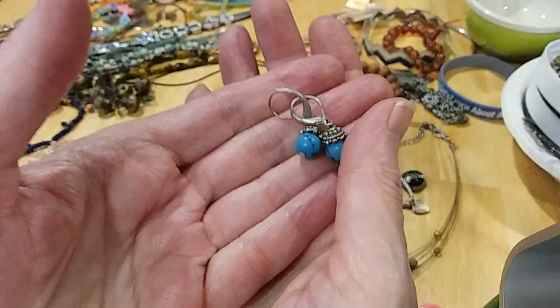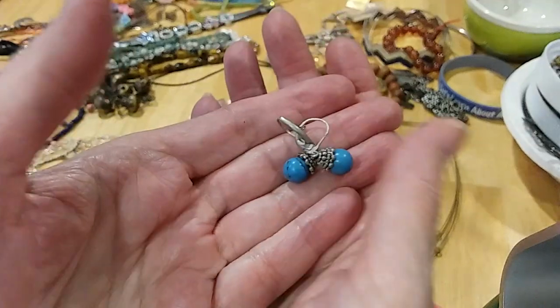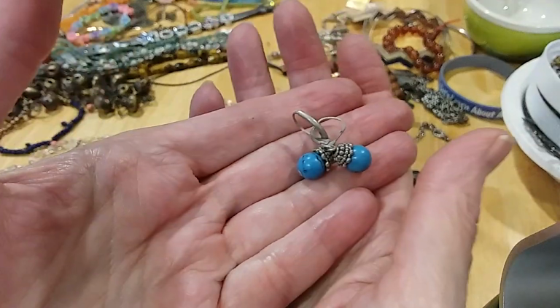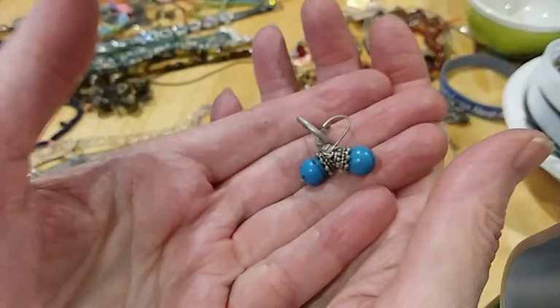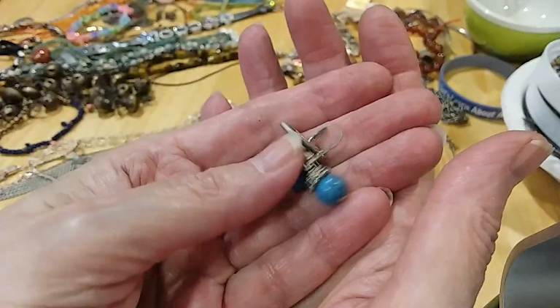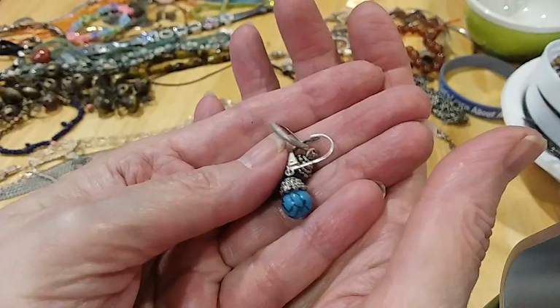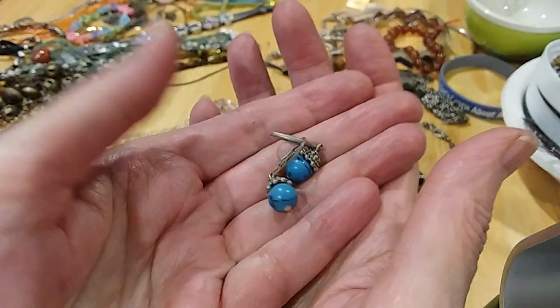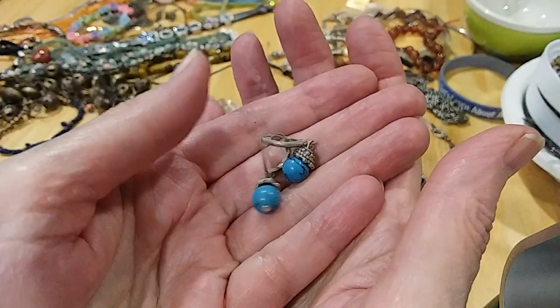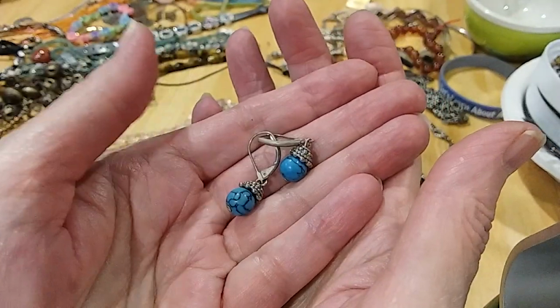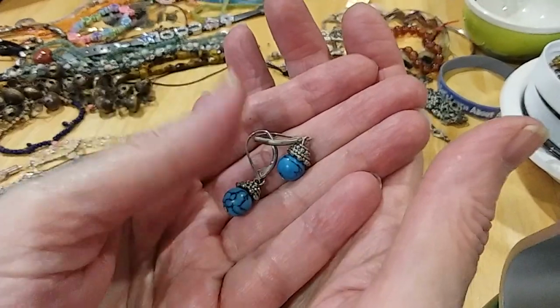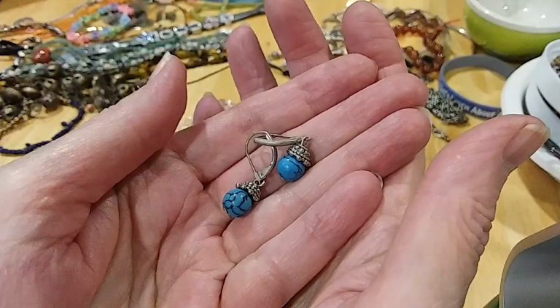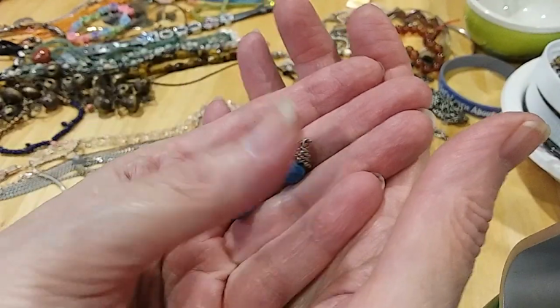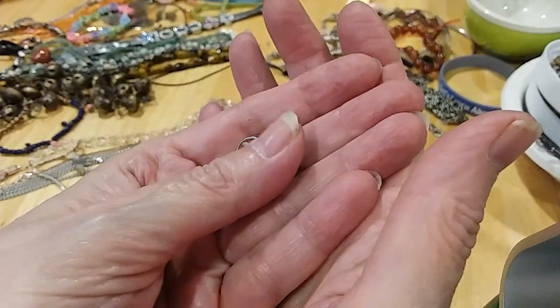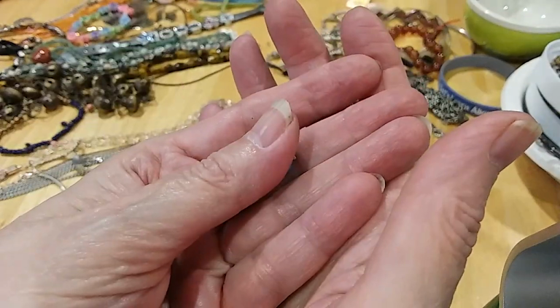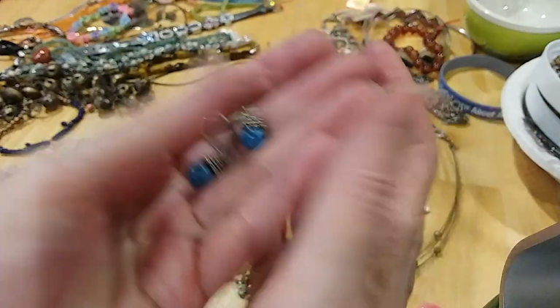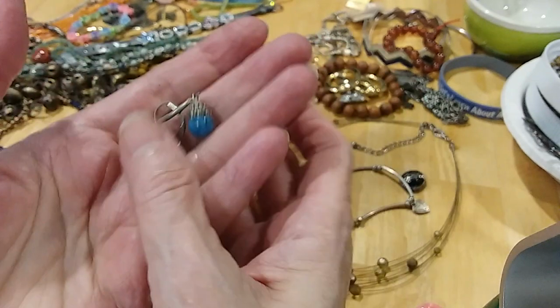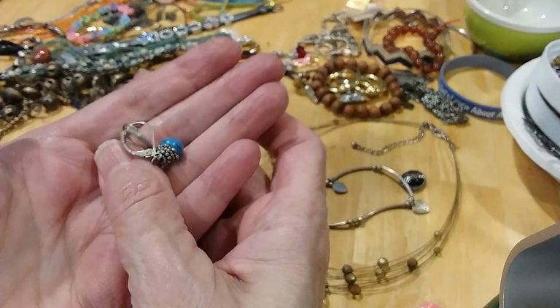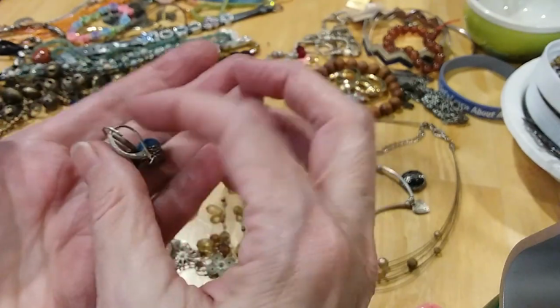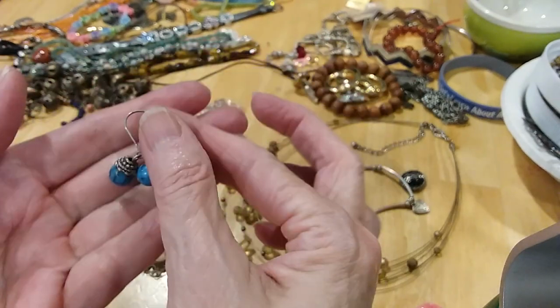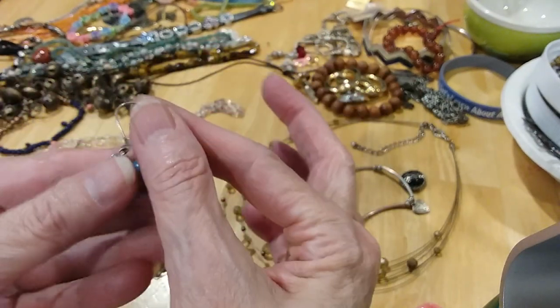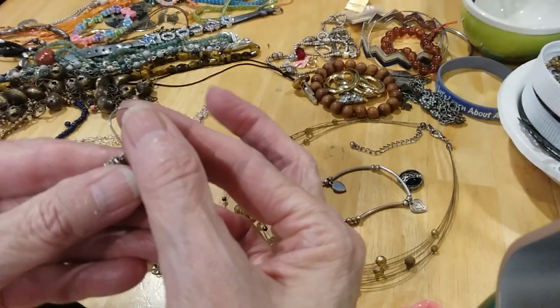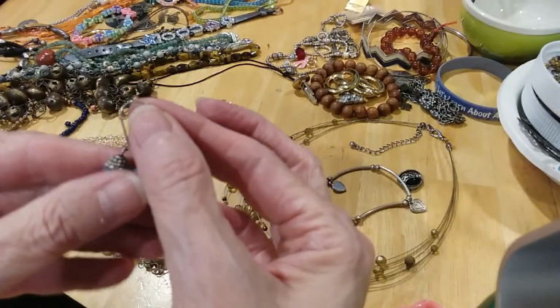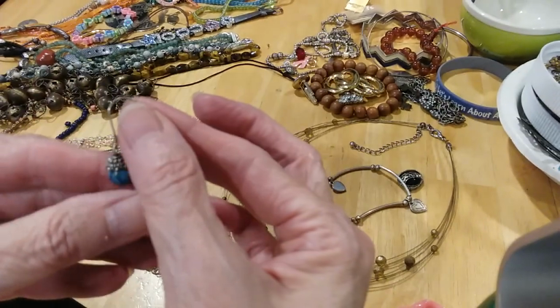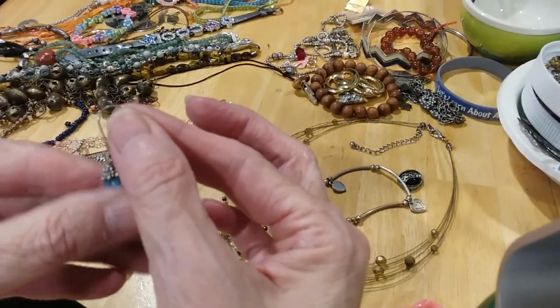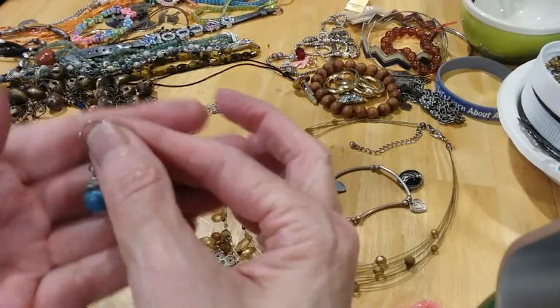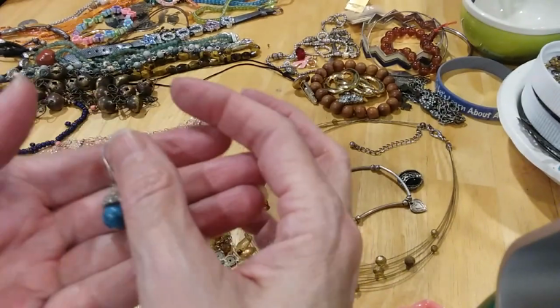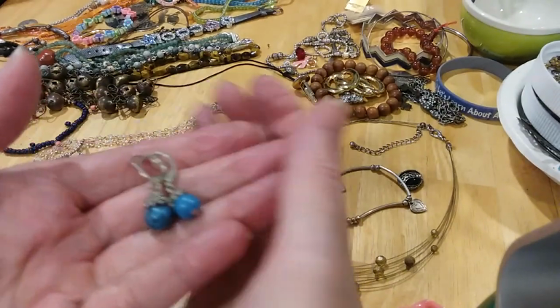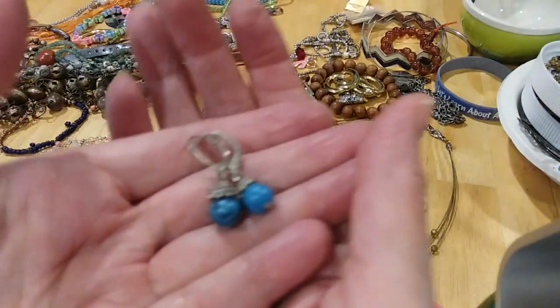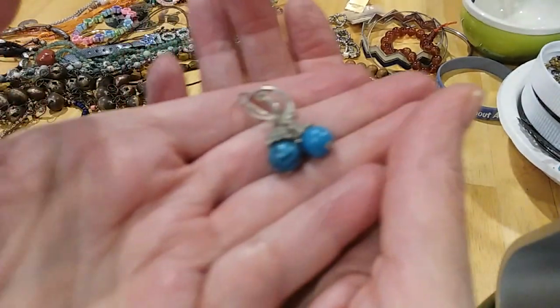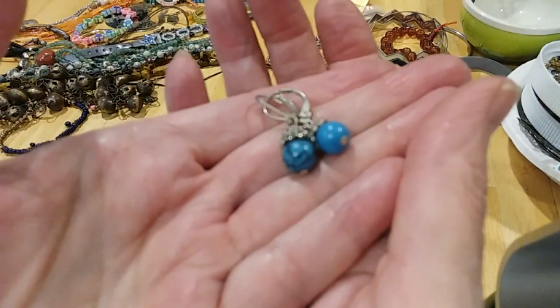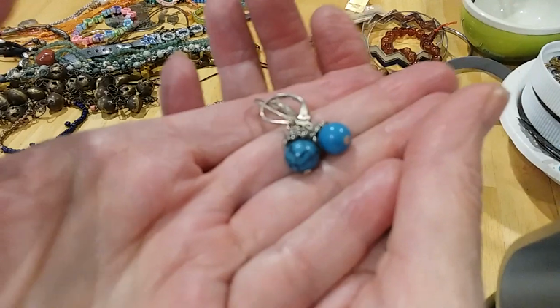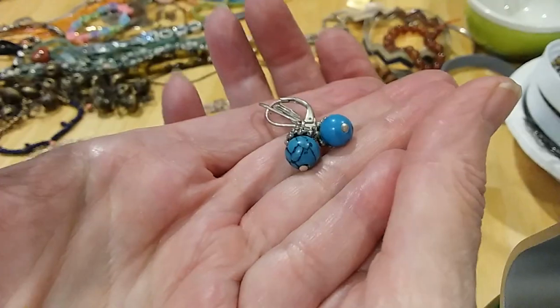Here's some little turquoise leverback earrings. They're cold — I don't know if those are real turquoise or something else.